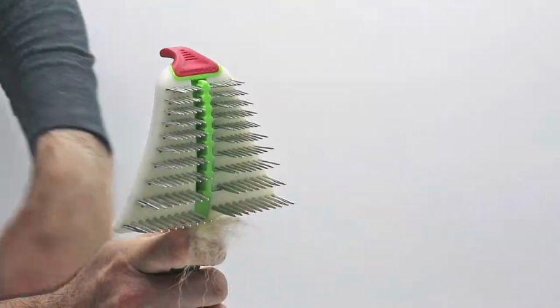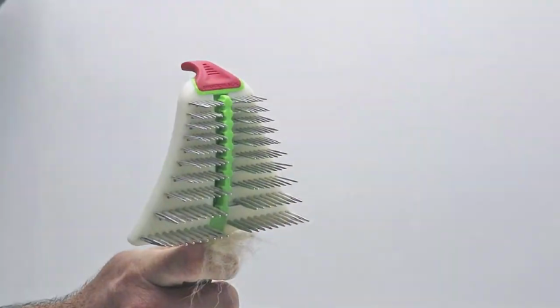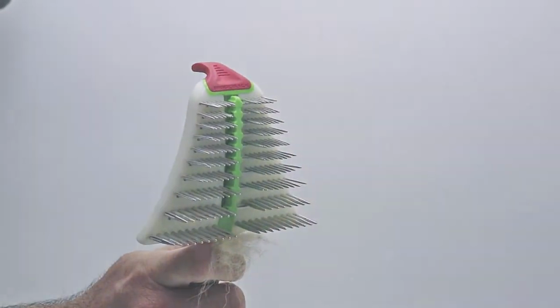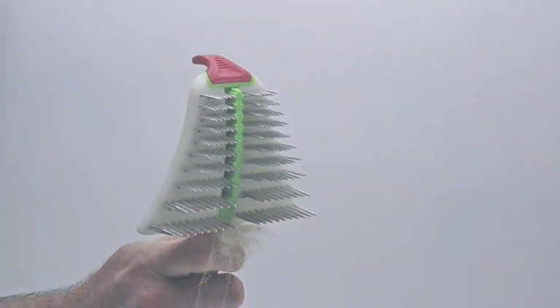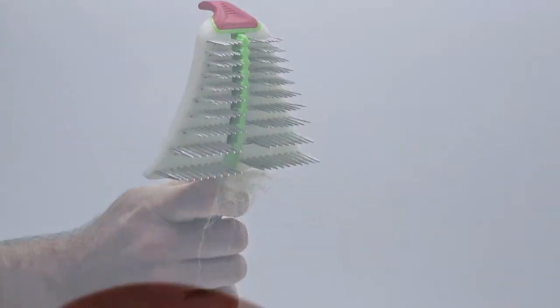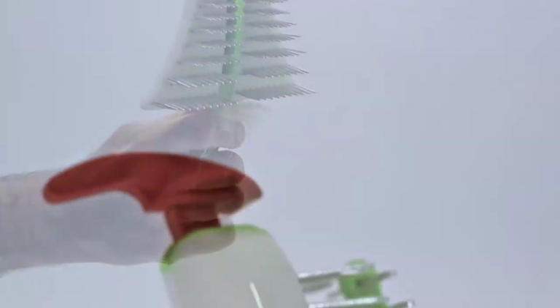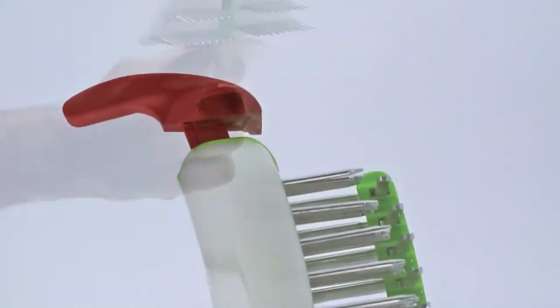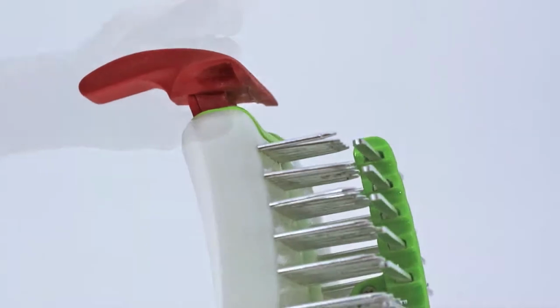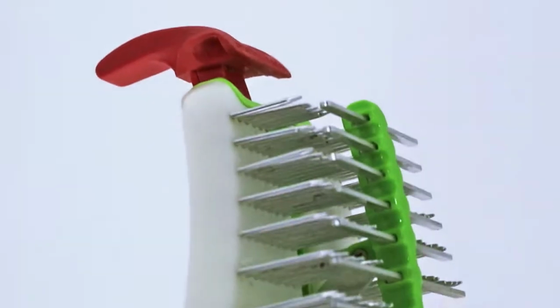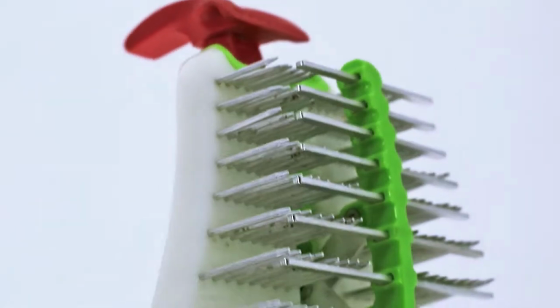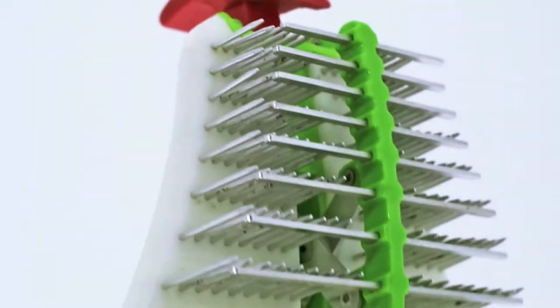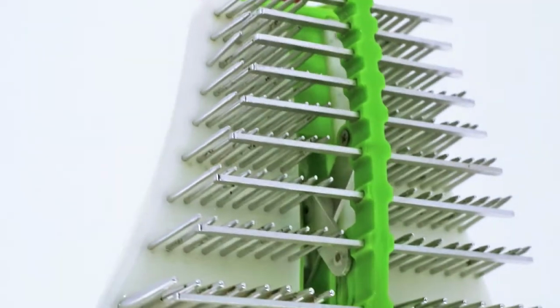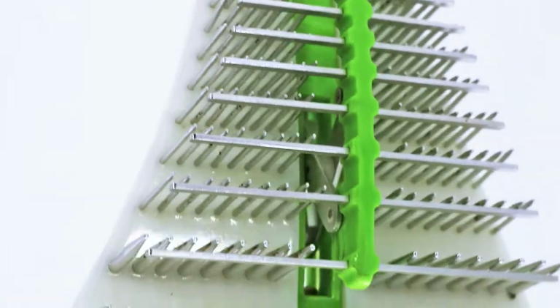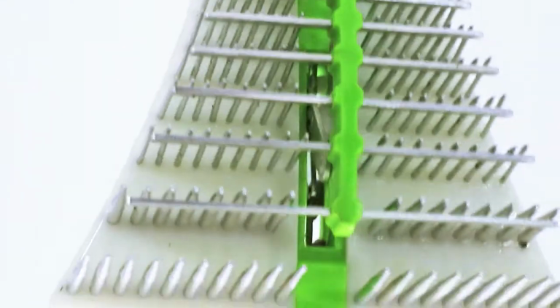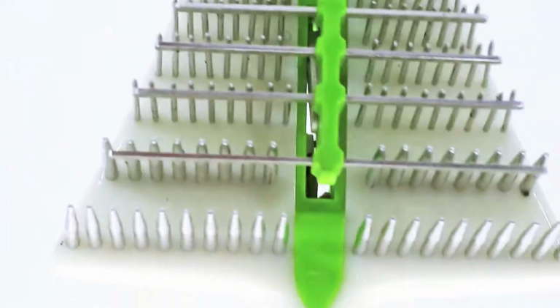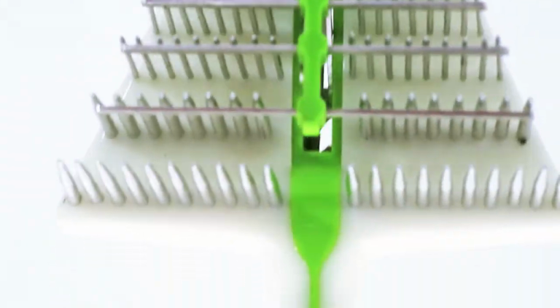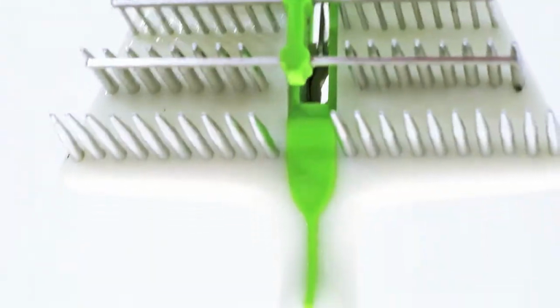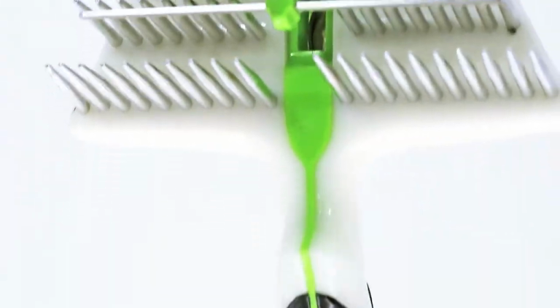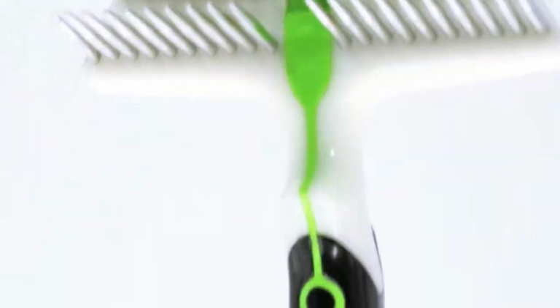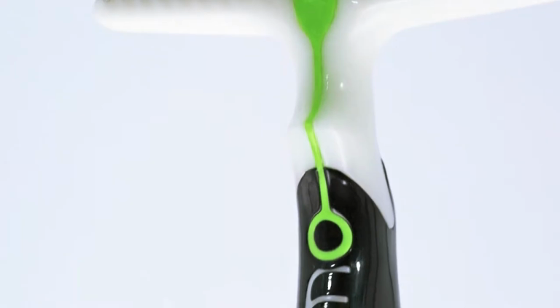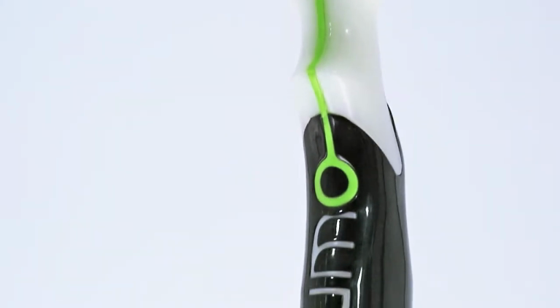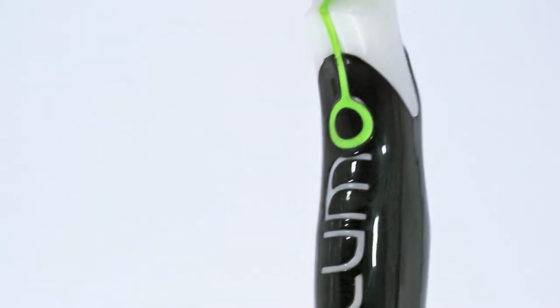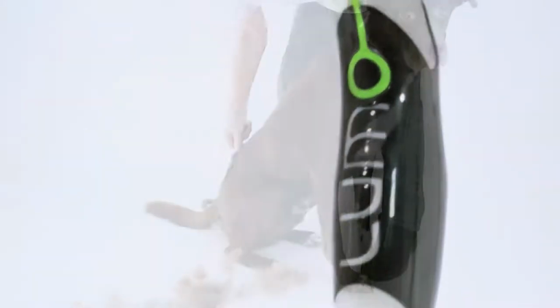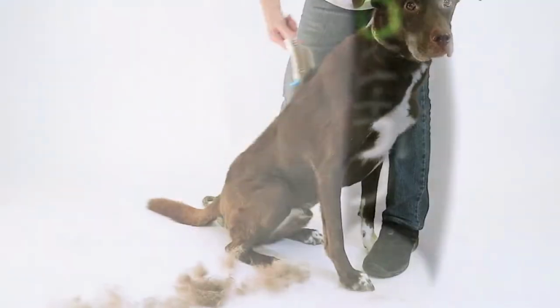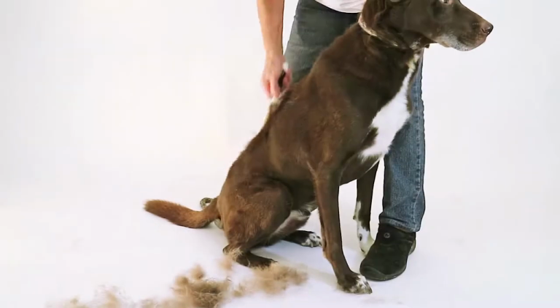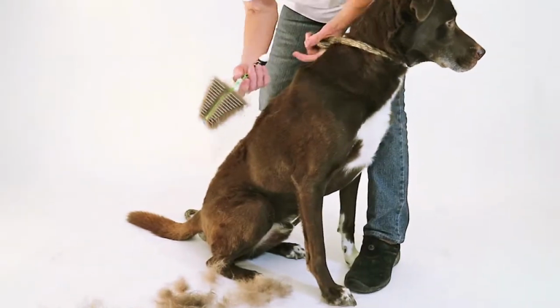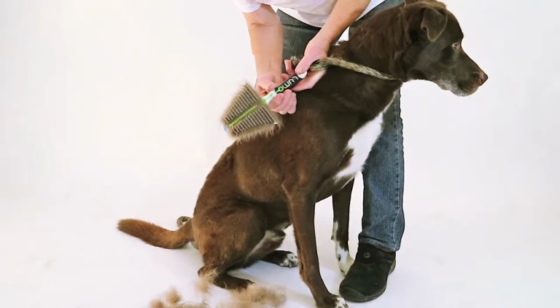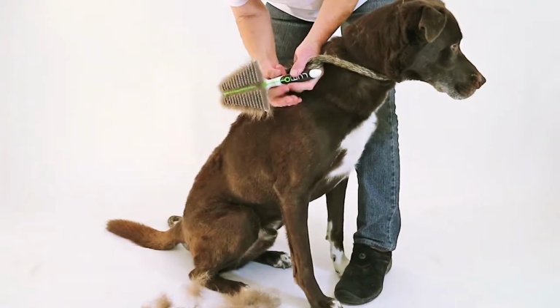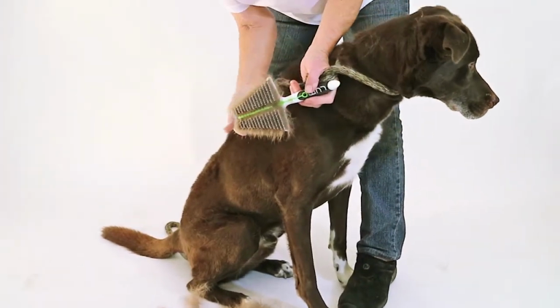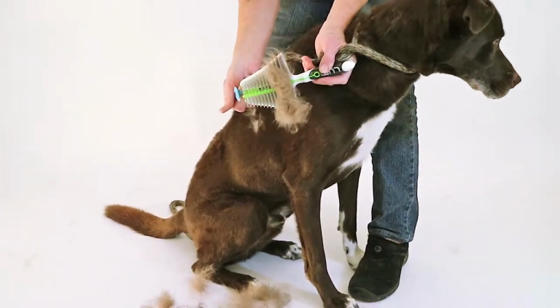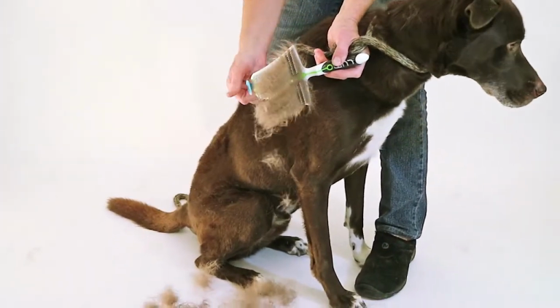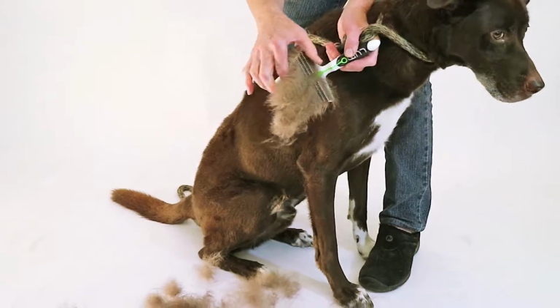The Ridgeback is built to last. The combs are made from ultra-strong premium grade stainless steel and the handle has a soft ergonomic grip. It's durable, lightweight and comfortable to use.